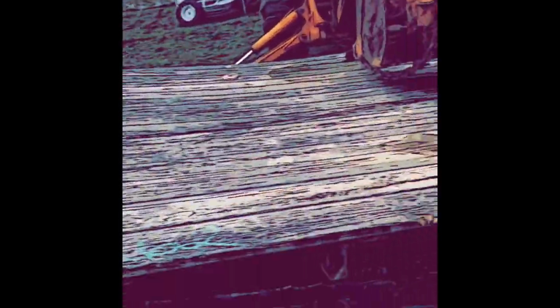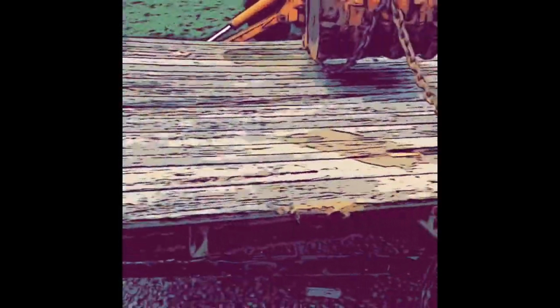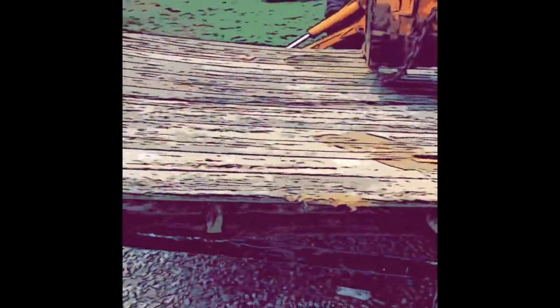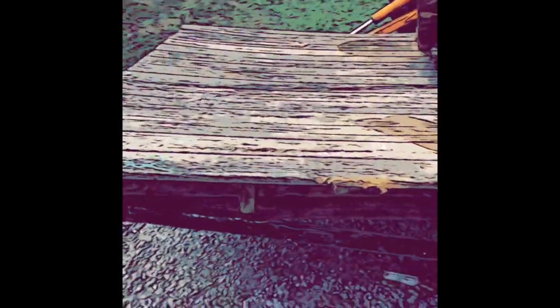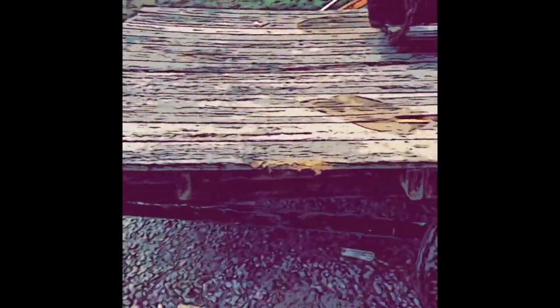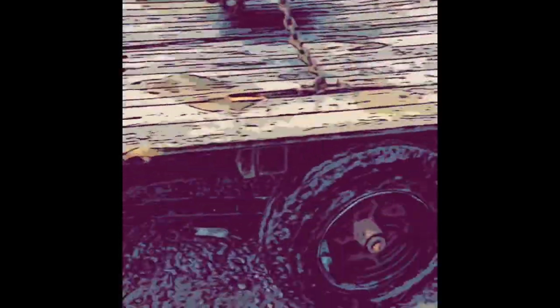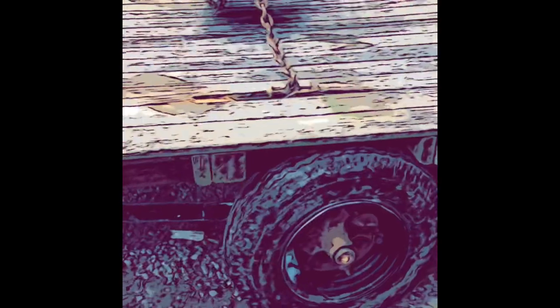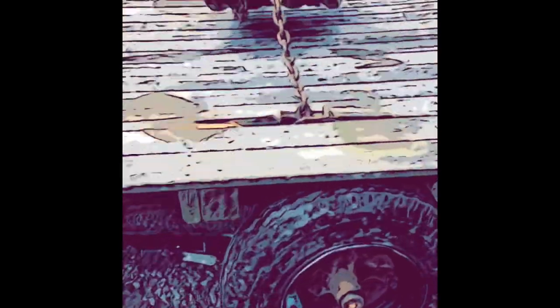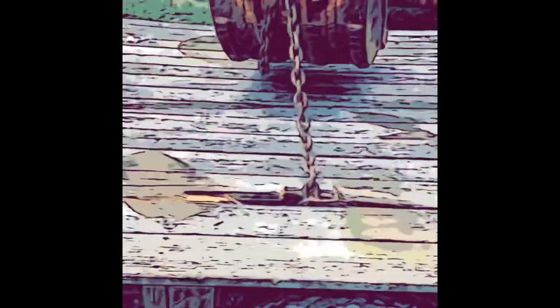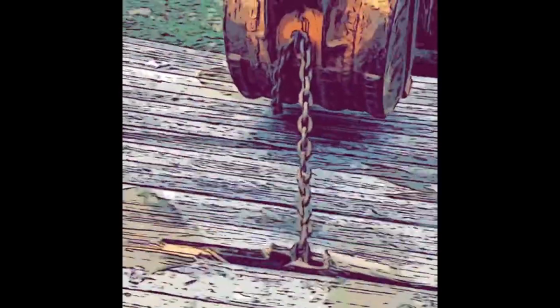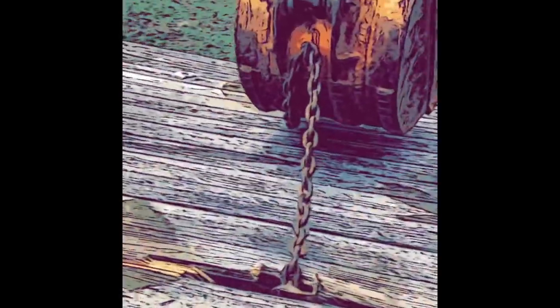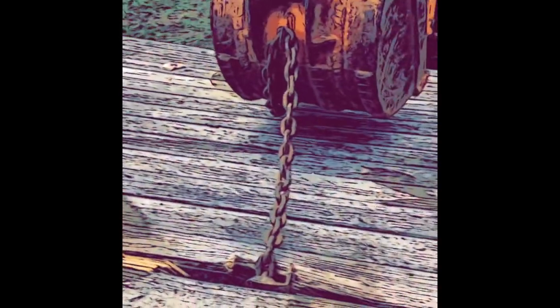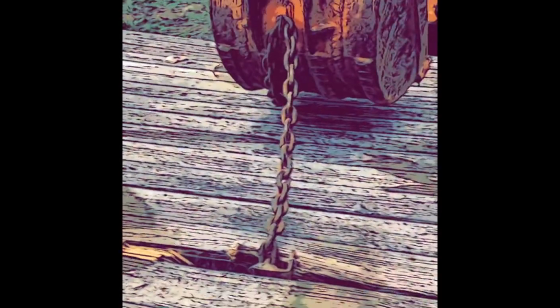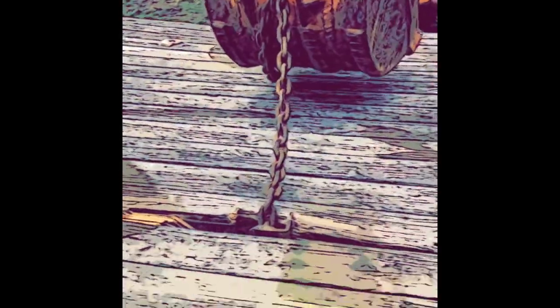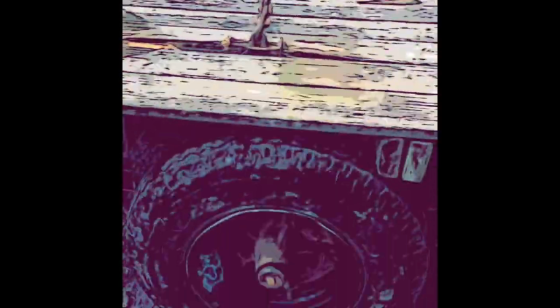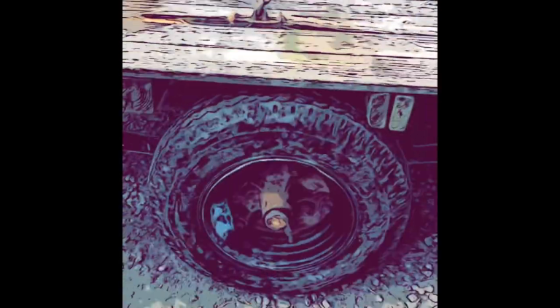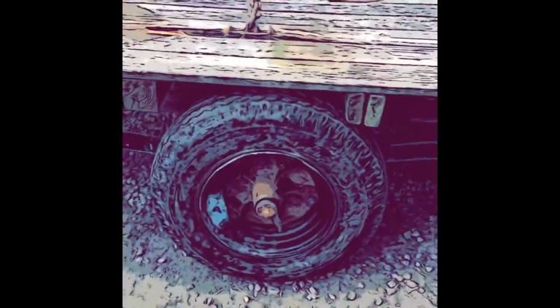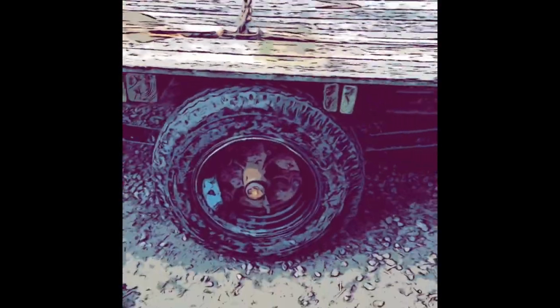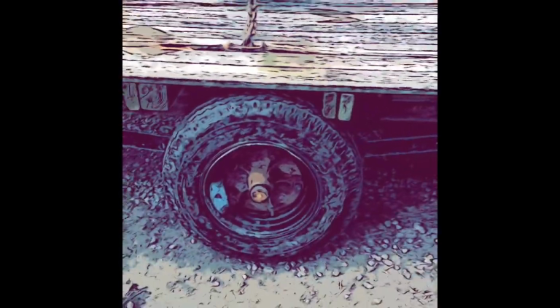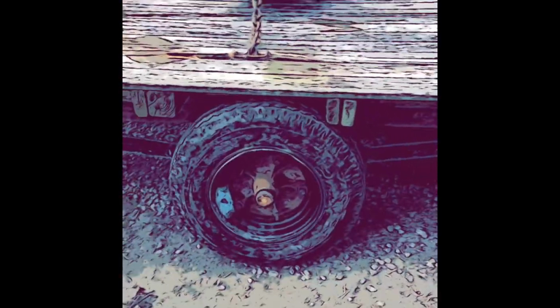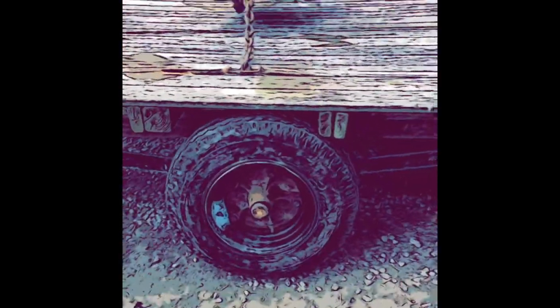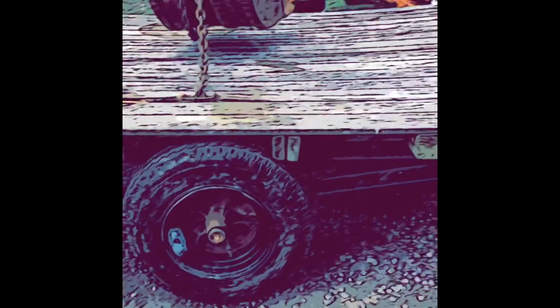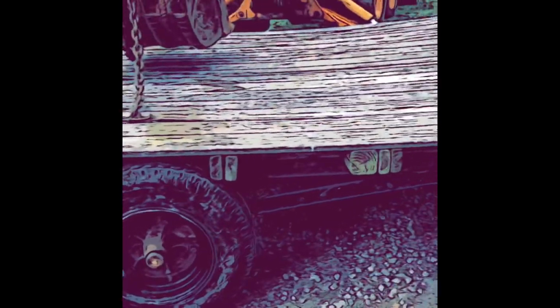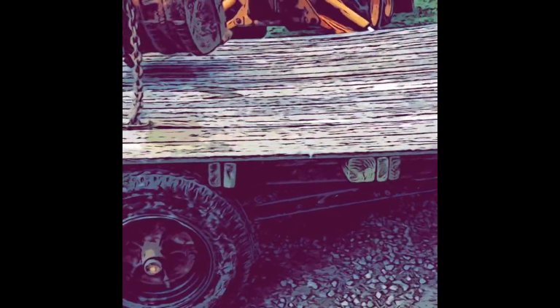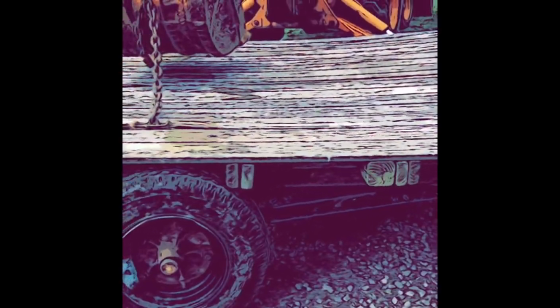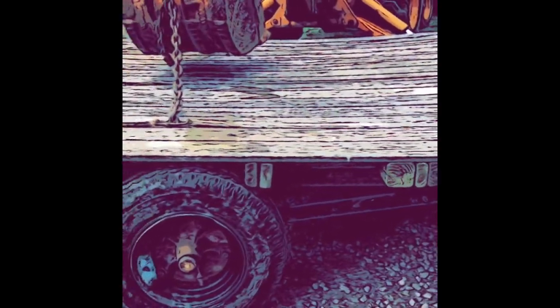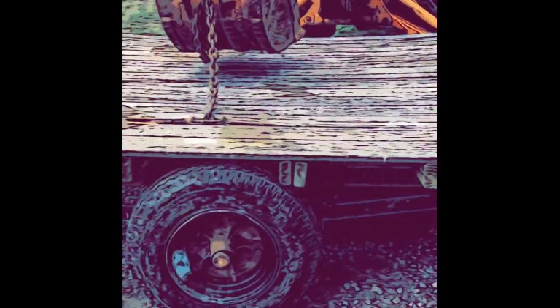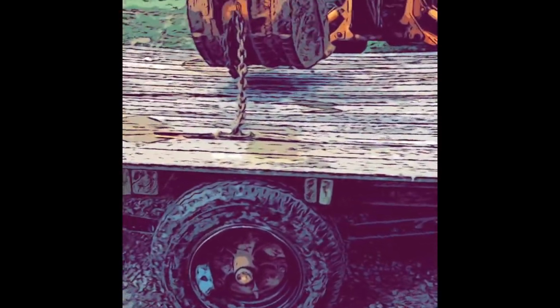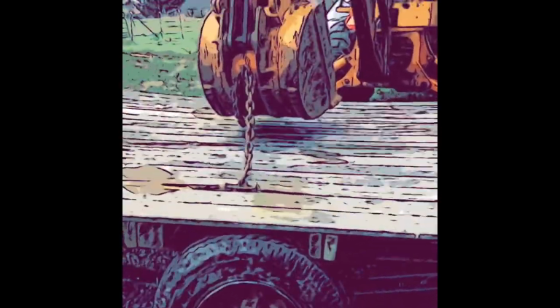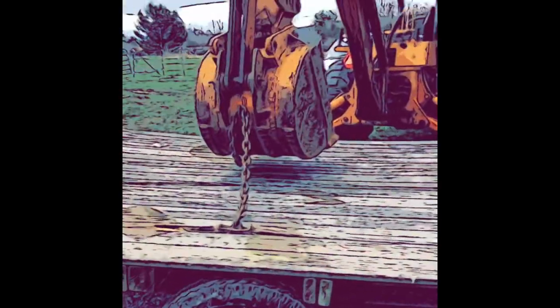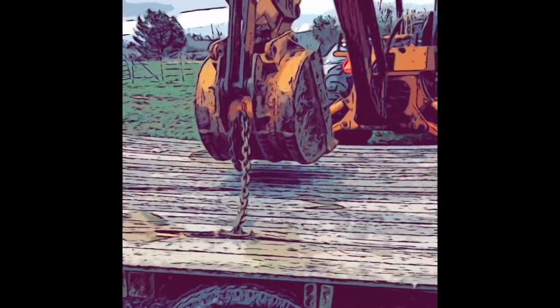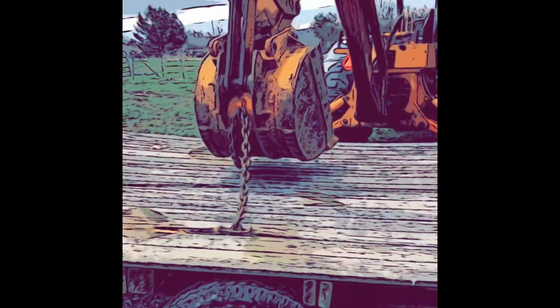Thankfully I bought this huge log chain at the auction with the trailer to get it down. Man, this thing's beefy. All right, we're down — cool.